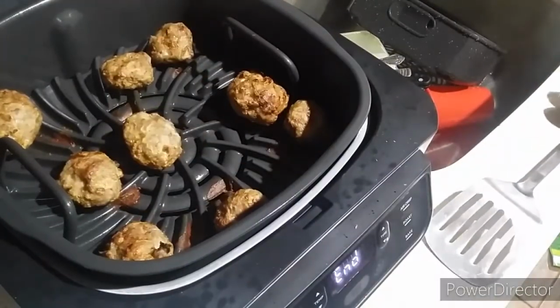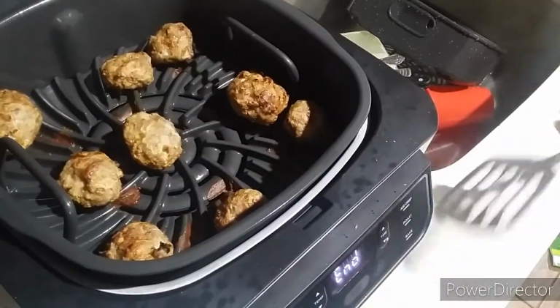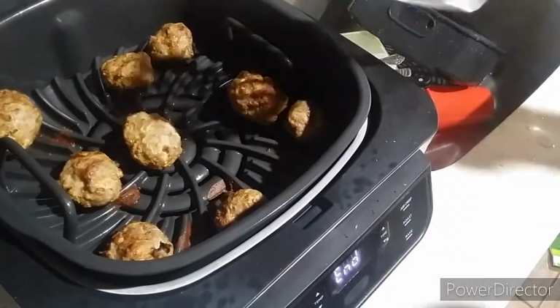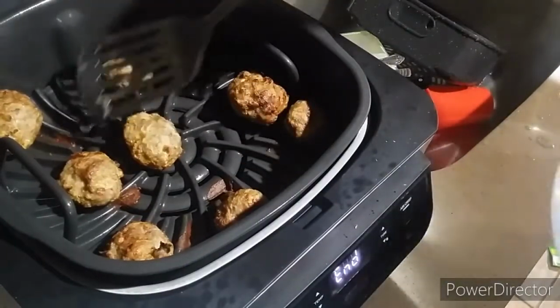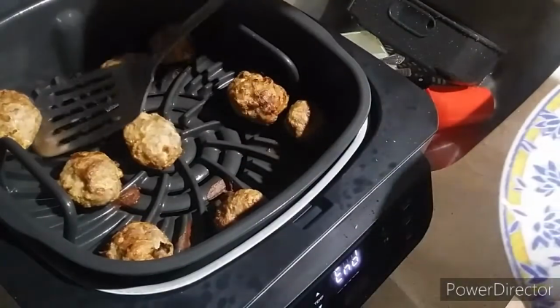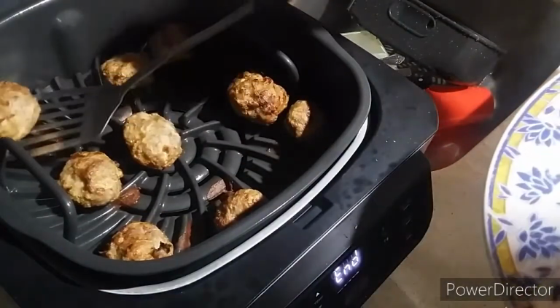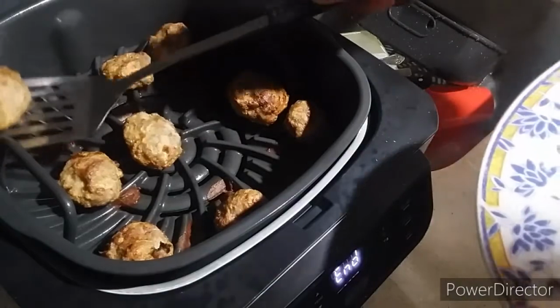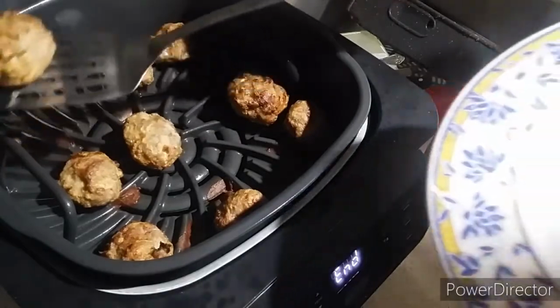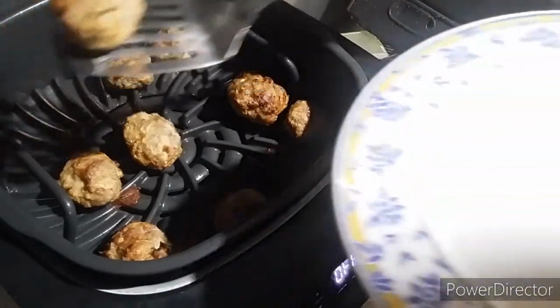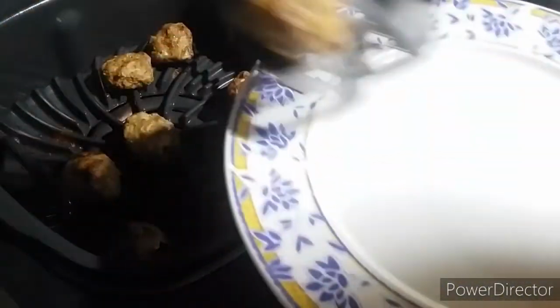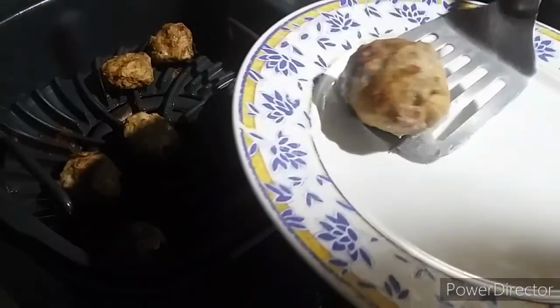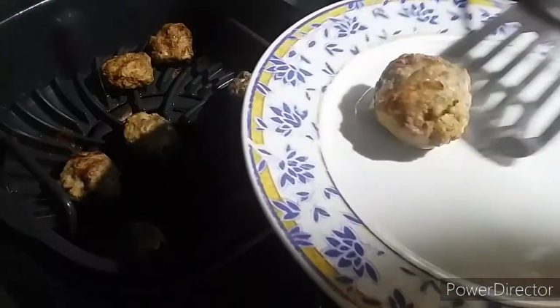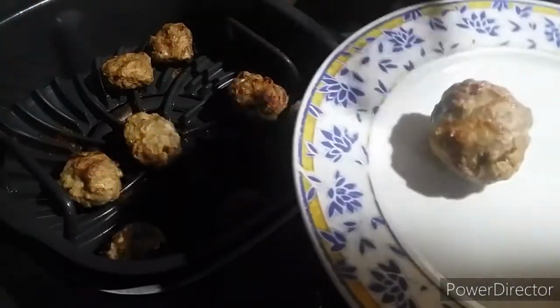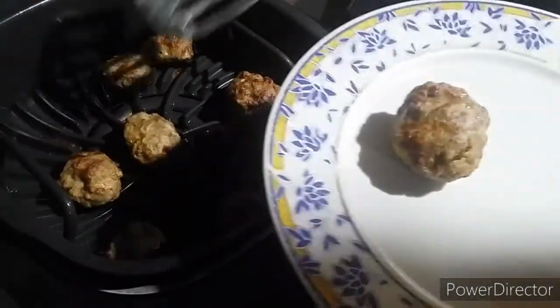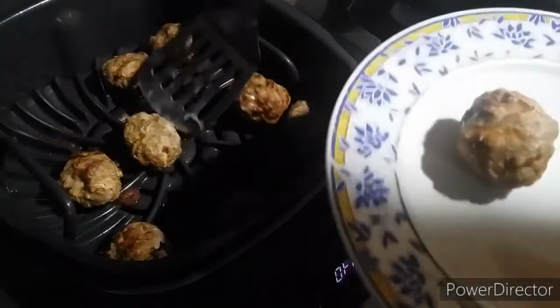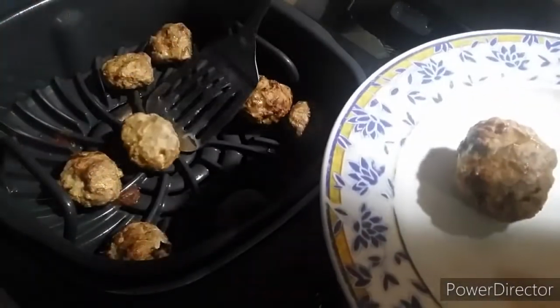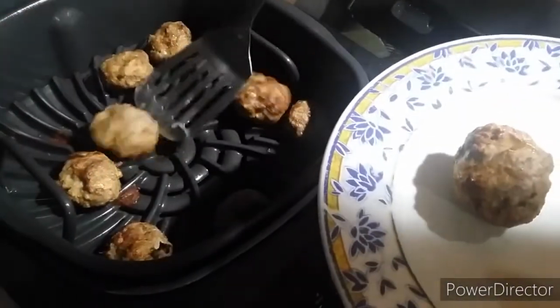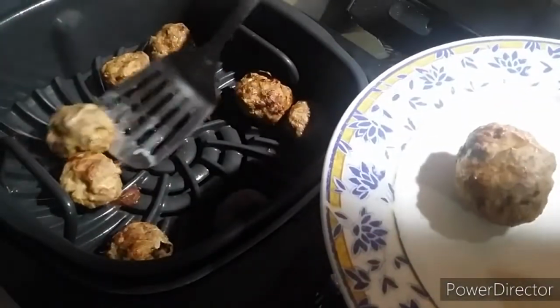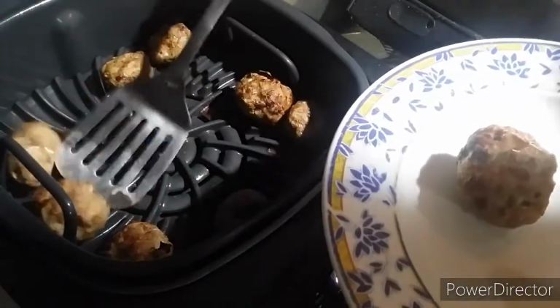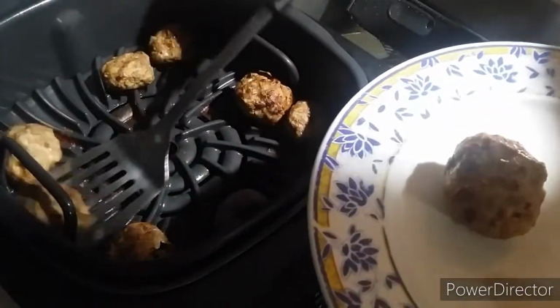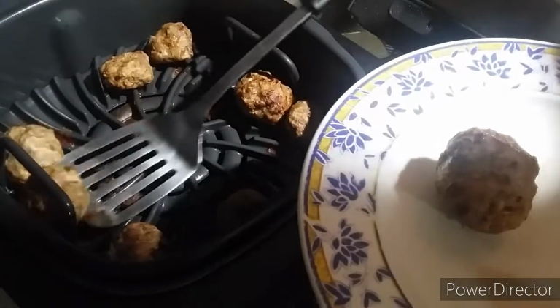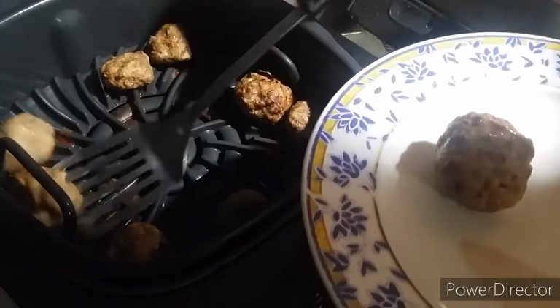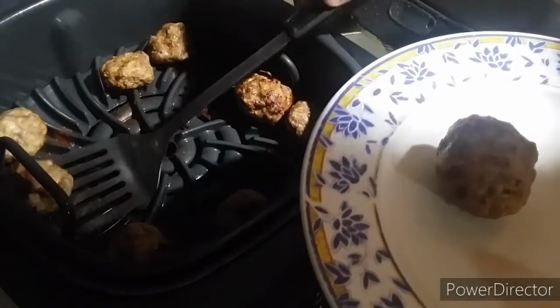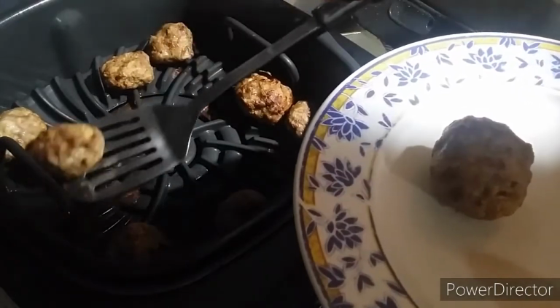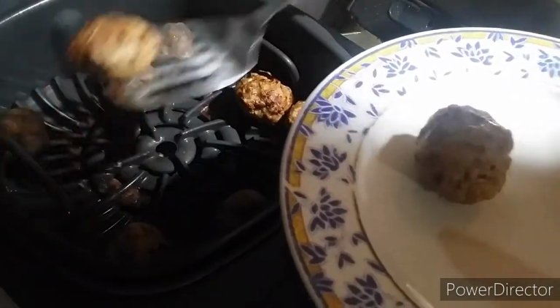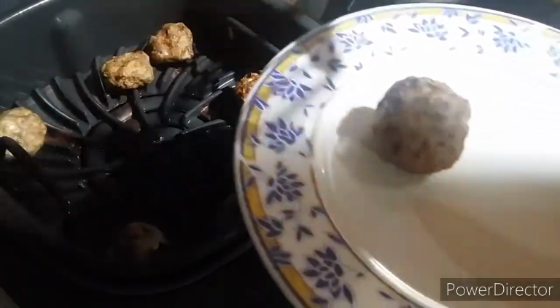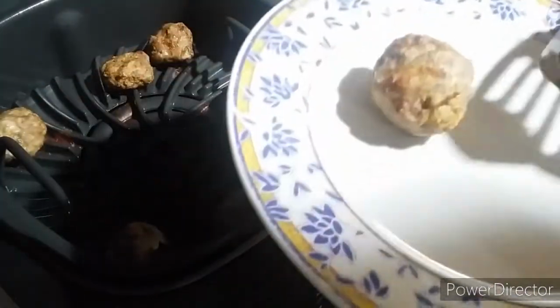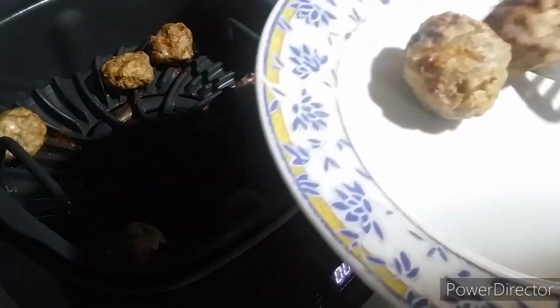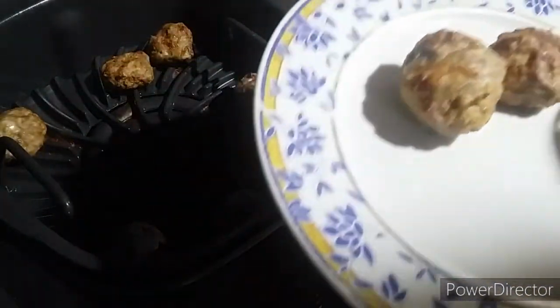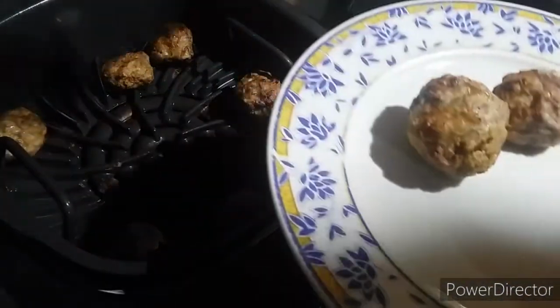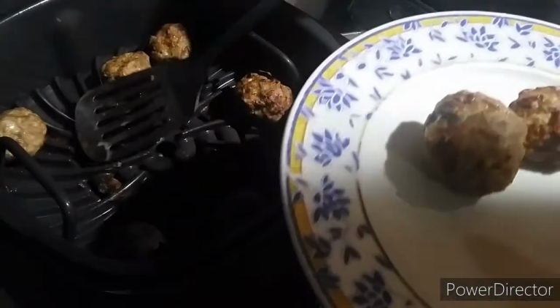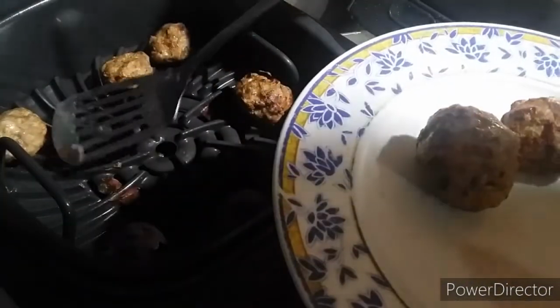I'm back to the show. Now I'm going to take out my sliders and place them on my plate. You're going to make about 8 to 12 sliders.